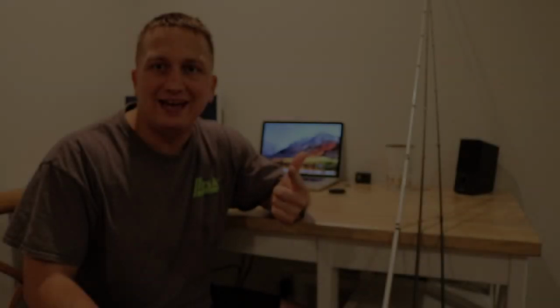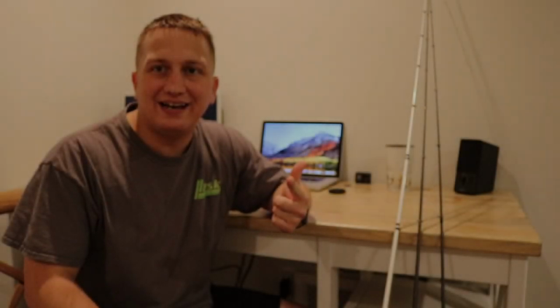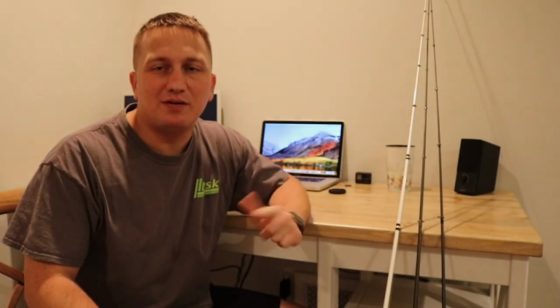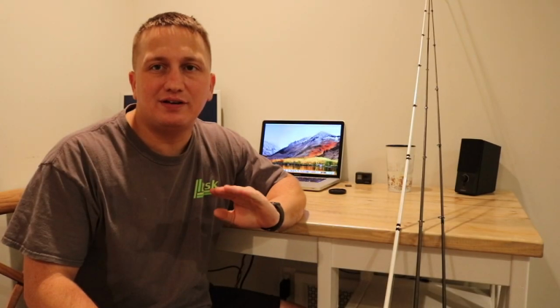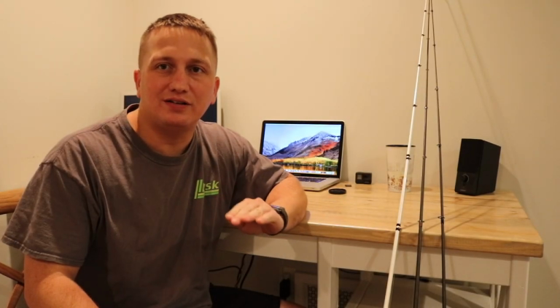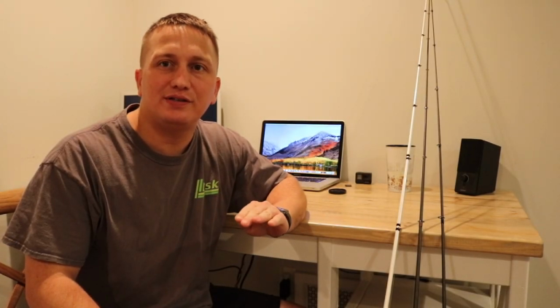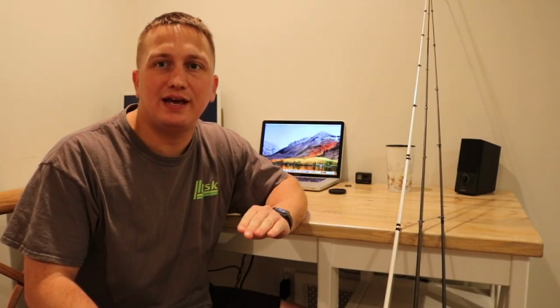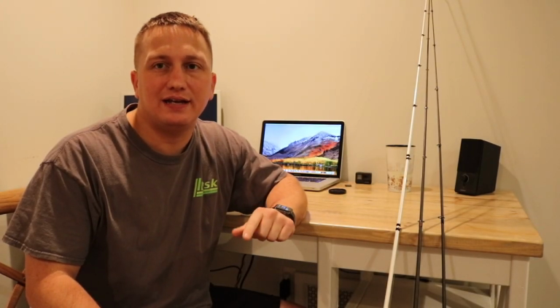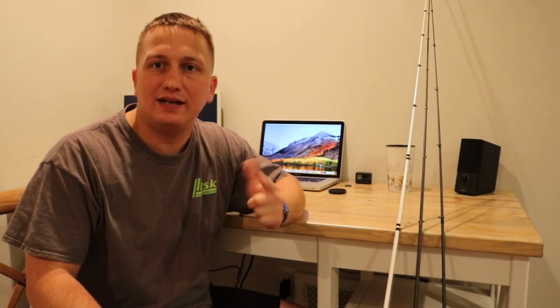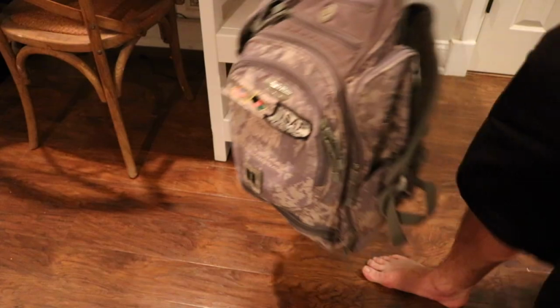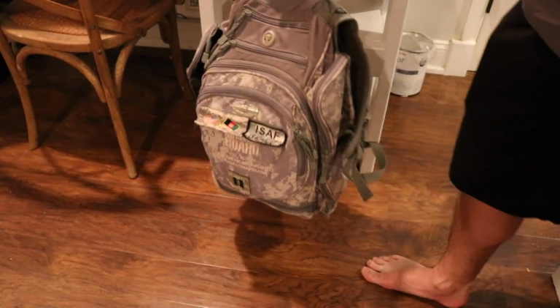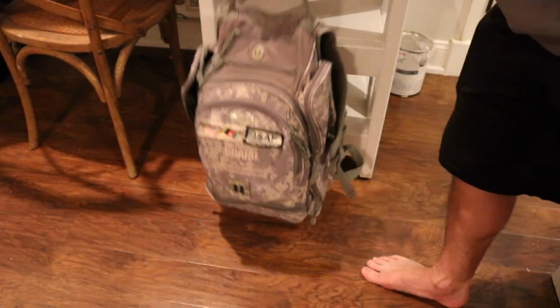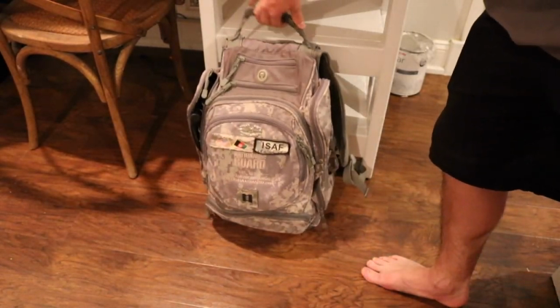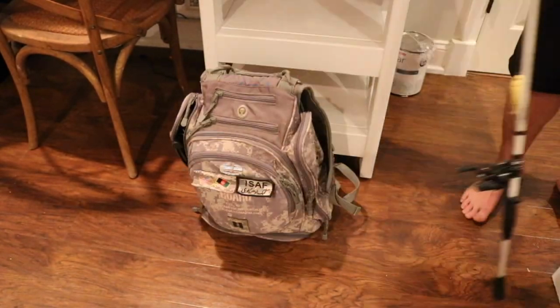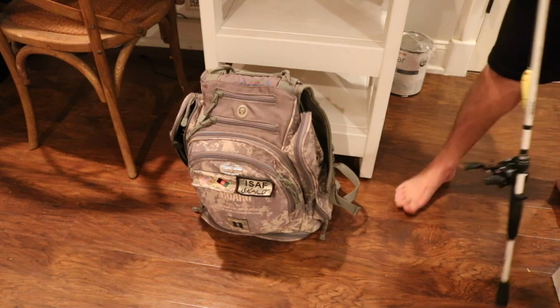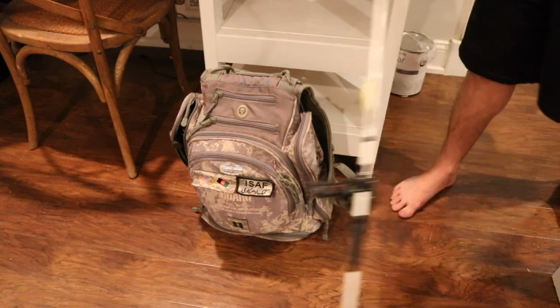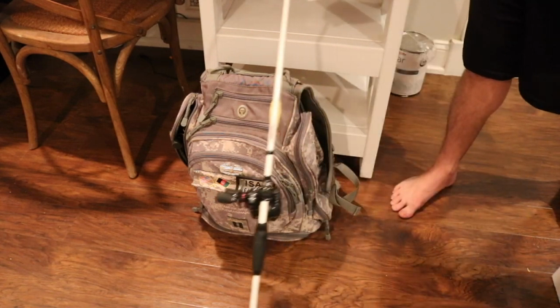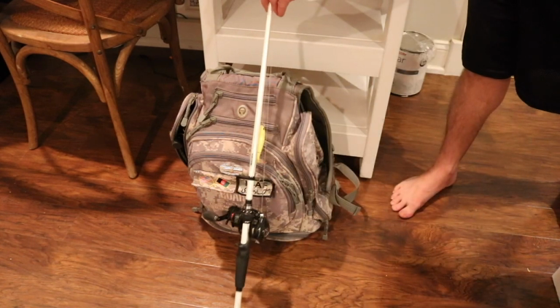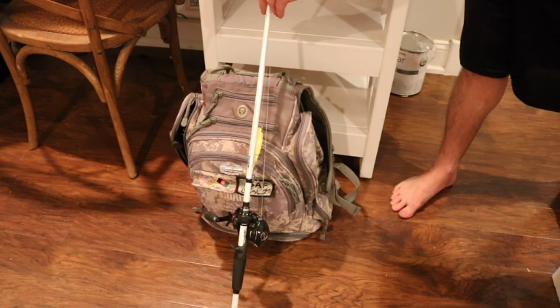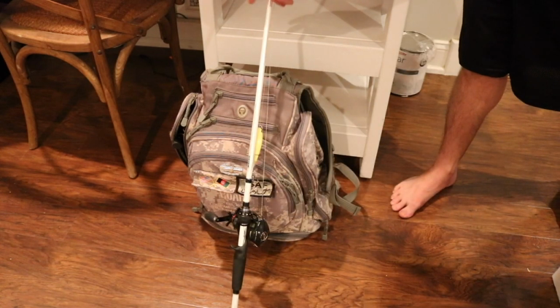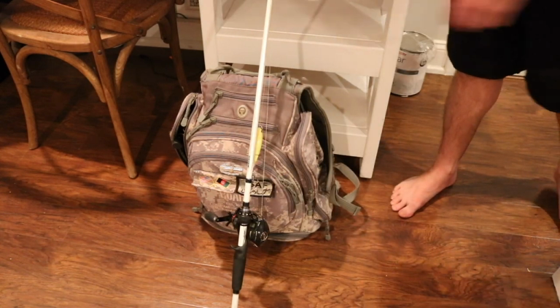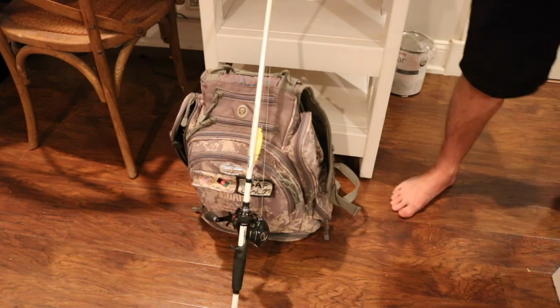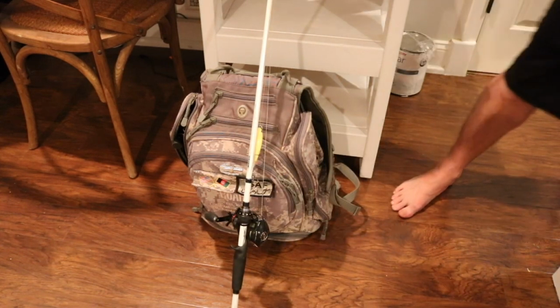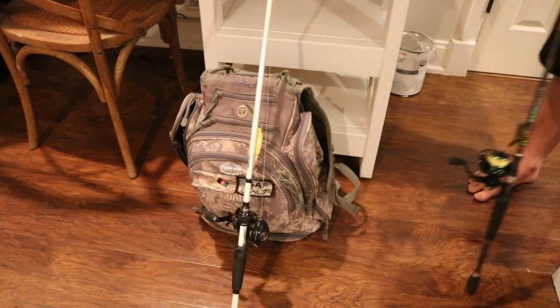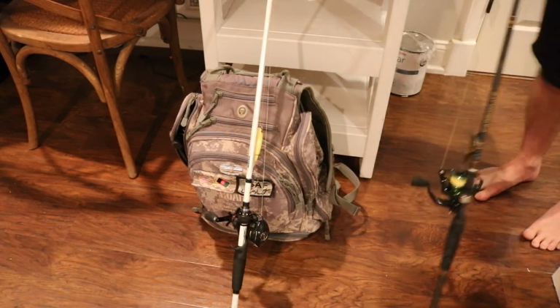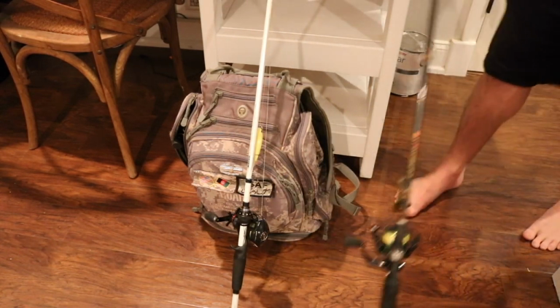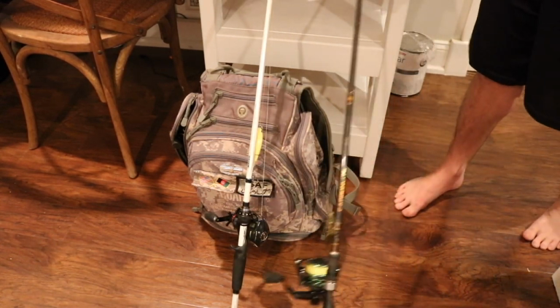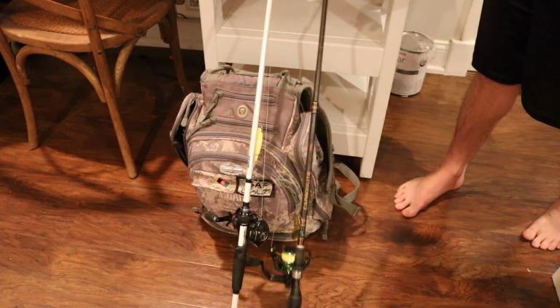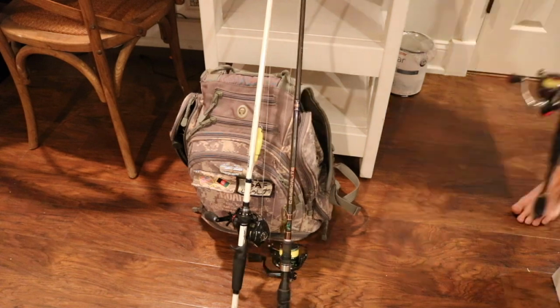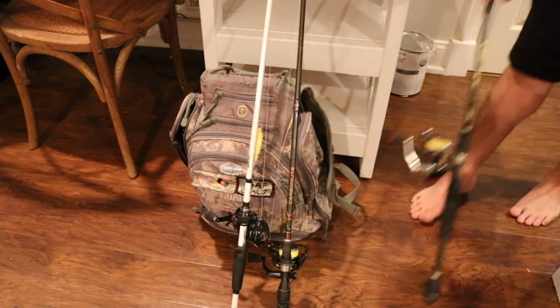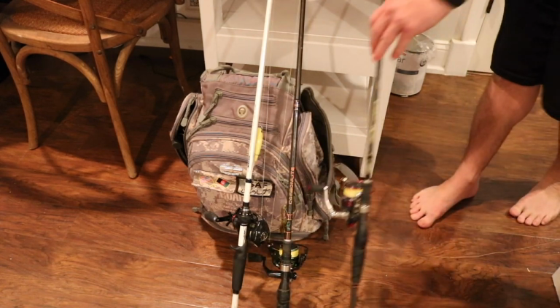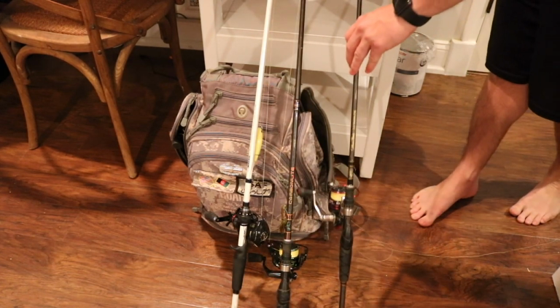Hey guys, welcome to another Tackle Tip Tuesday. In today's Tackle Tip Tuesday, I am going to discuss the equipment that I take with me whenever I'm going wade fishing. Coming up!